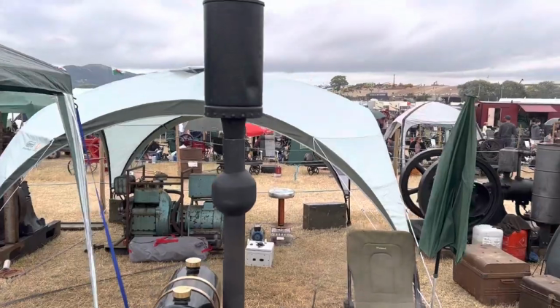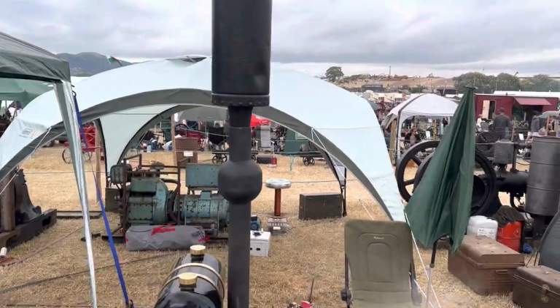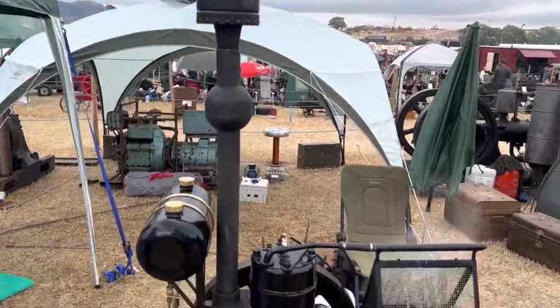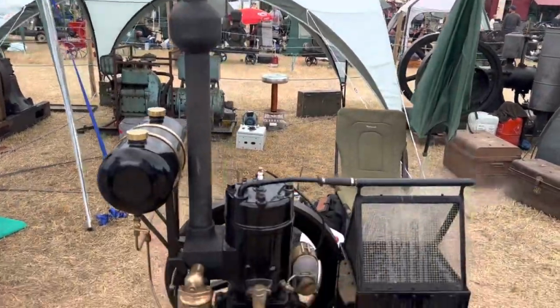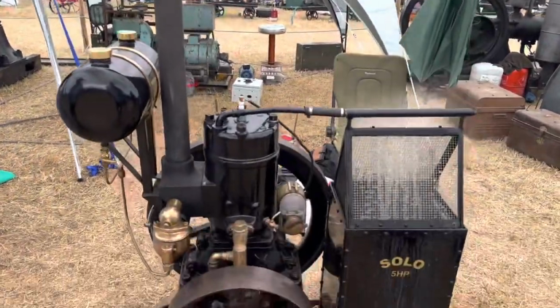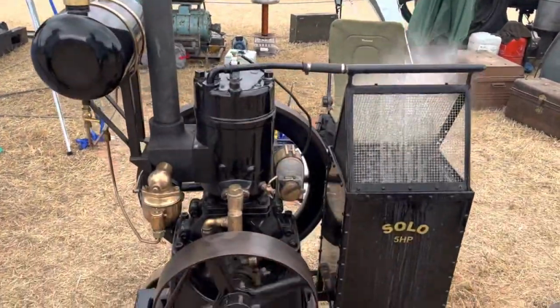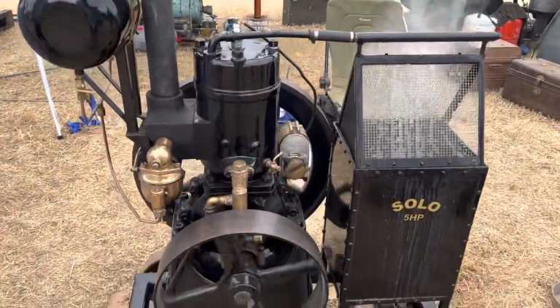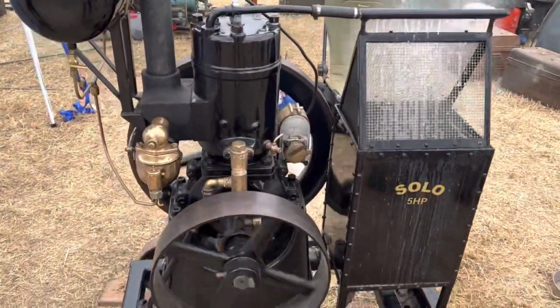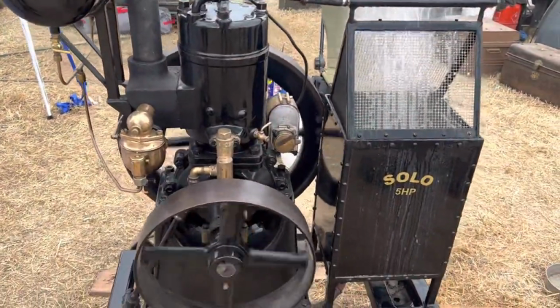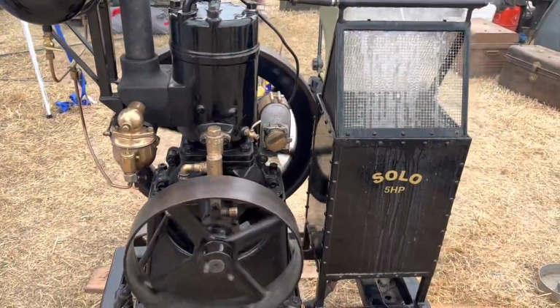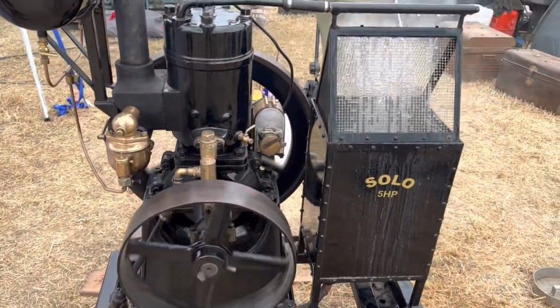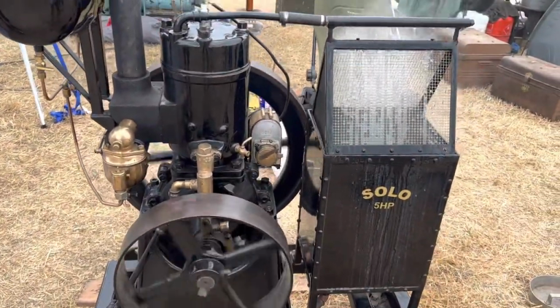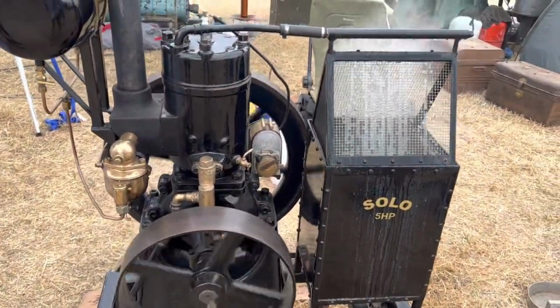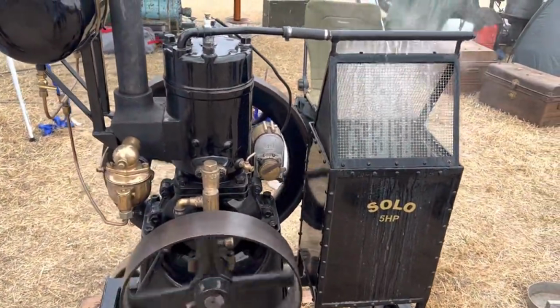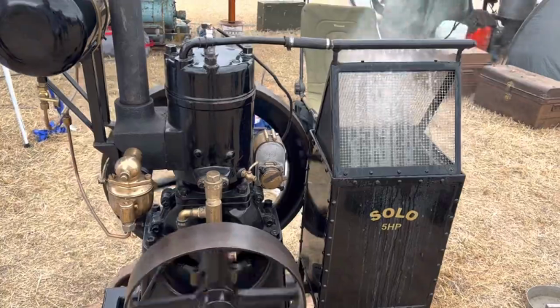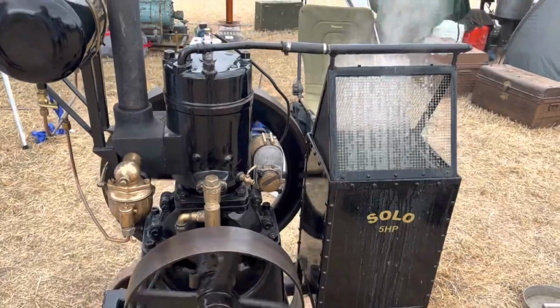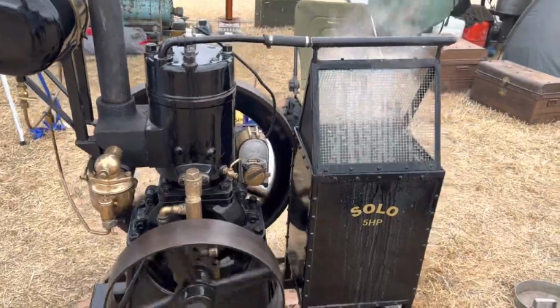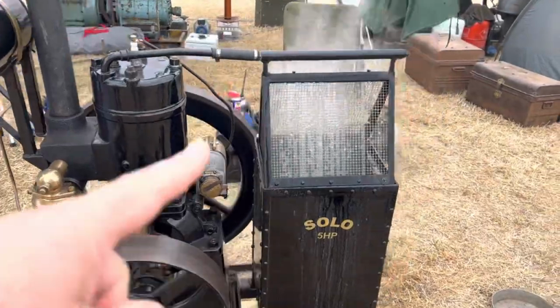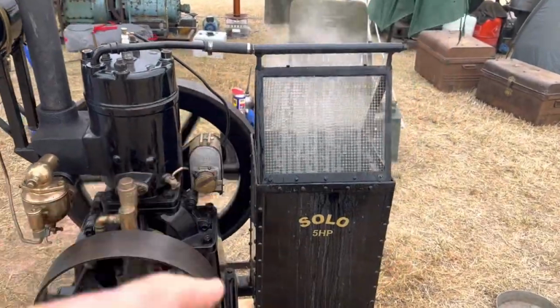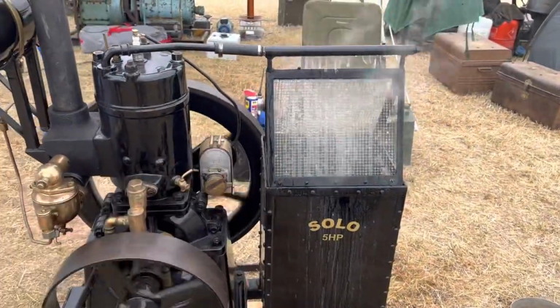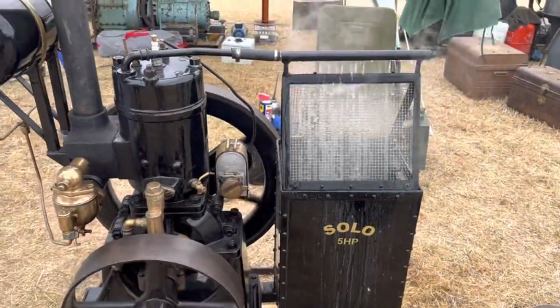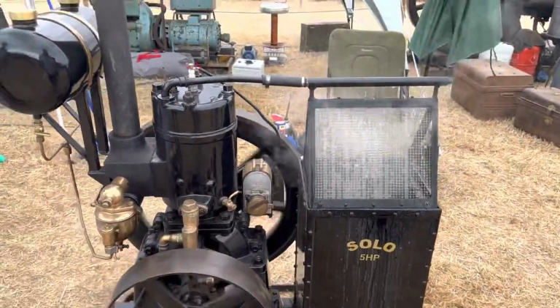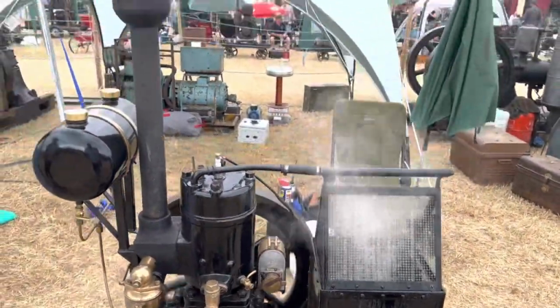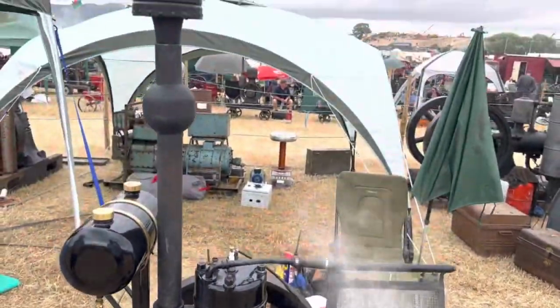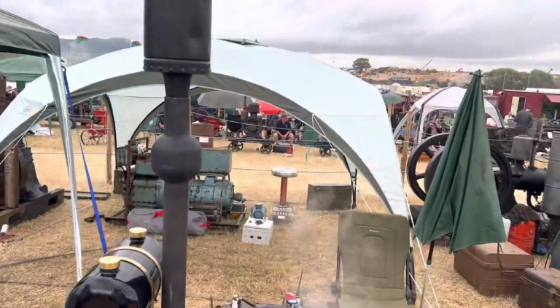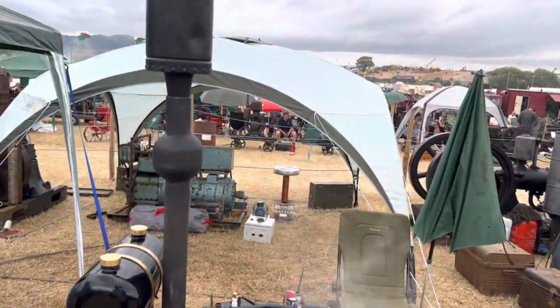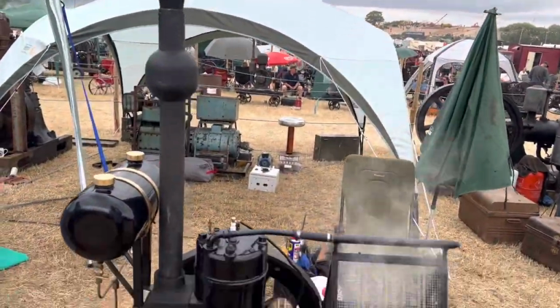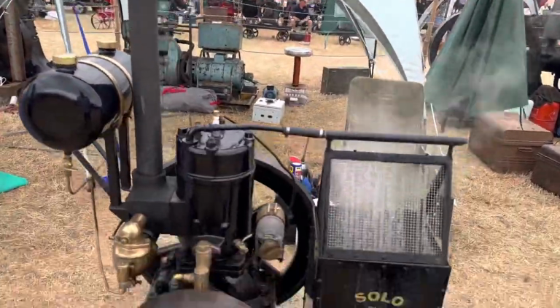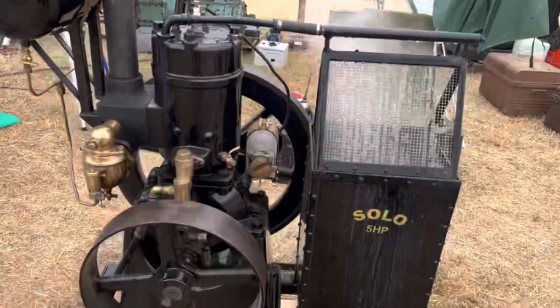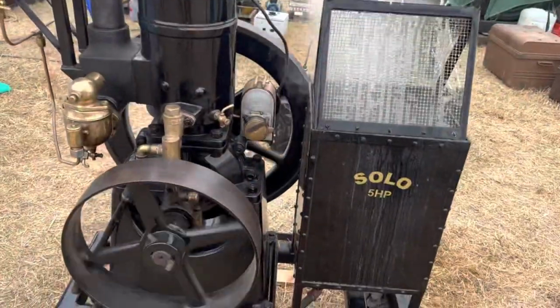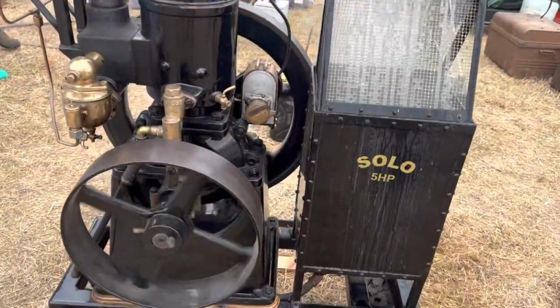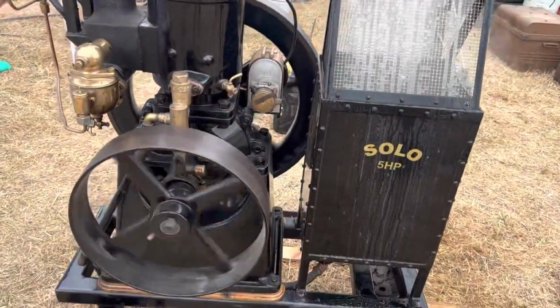Another unusual set up here. This is a solo engine from 1930. Look at this sort of part of the acronym system it's got. Here at Welworth, it's called Steam Show. Really unusual.